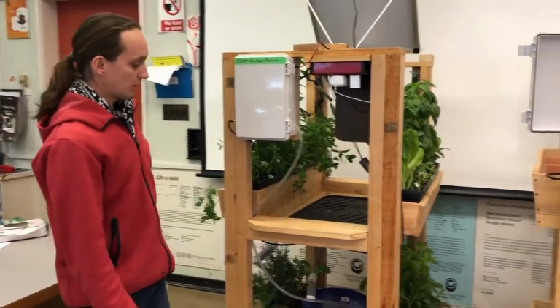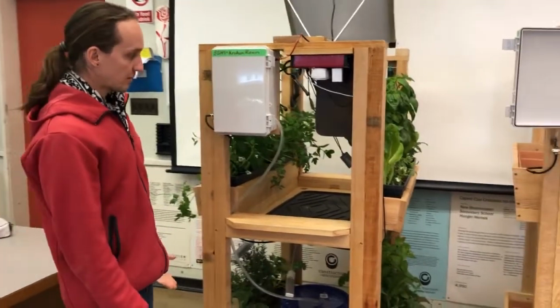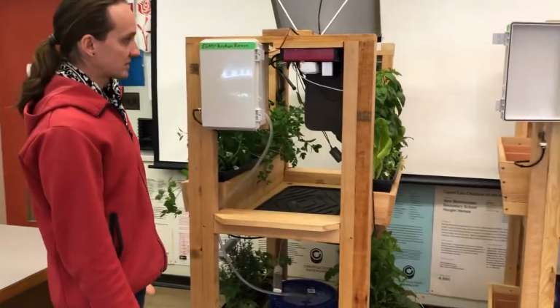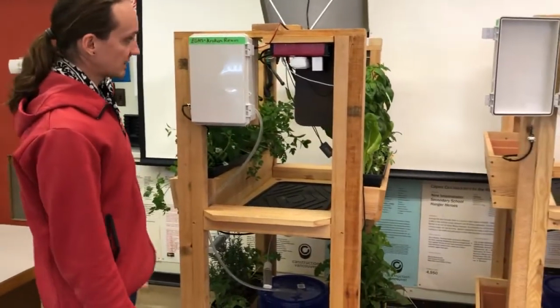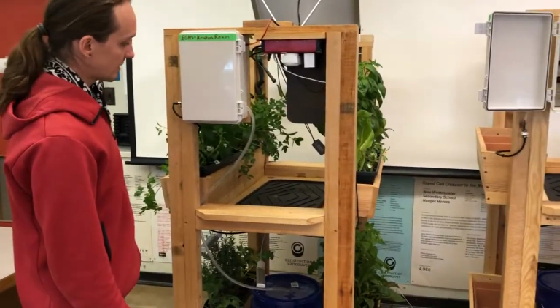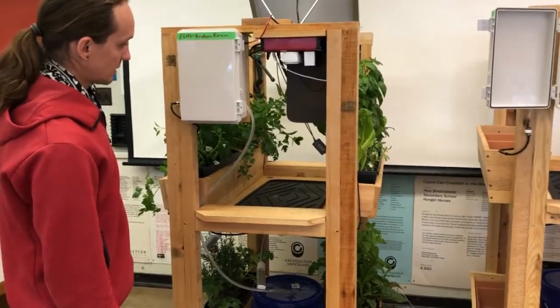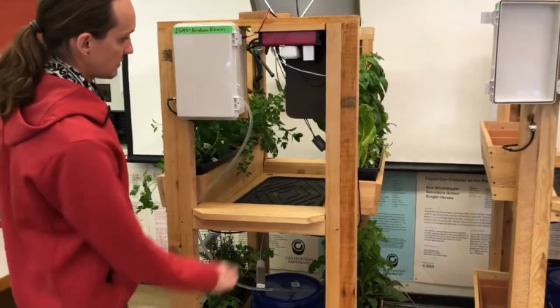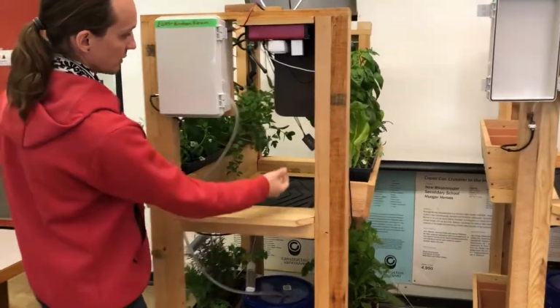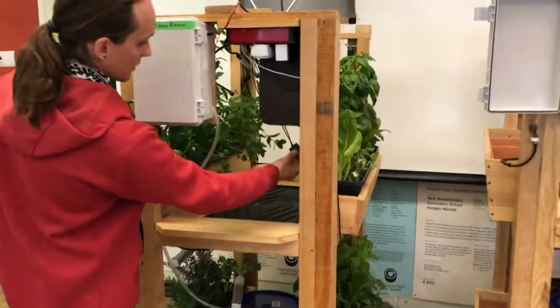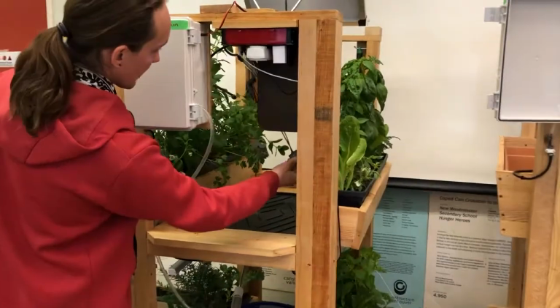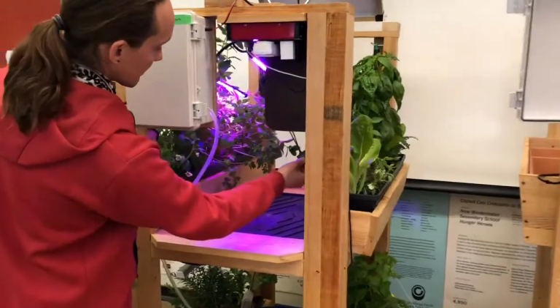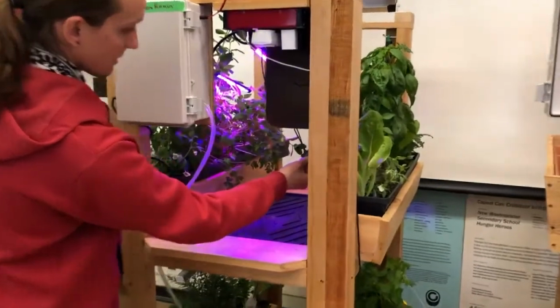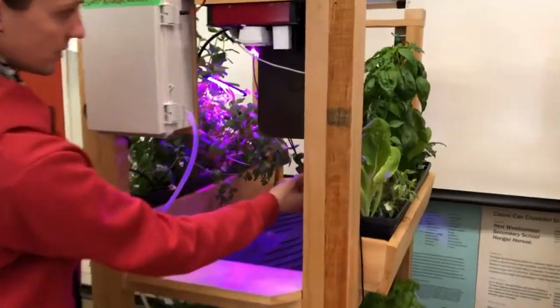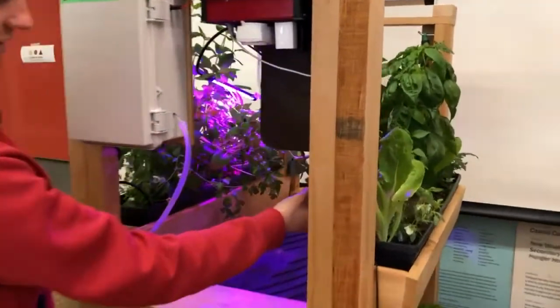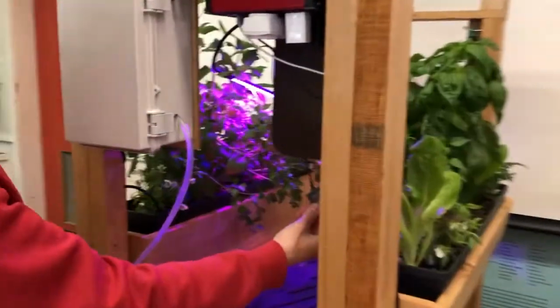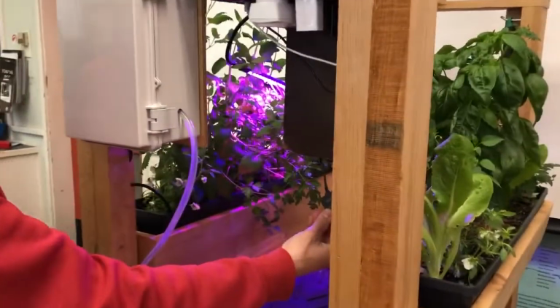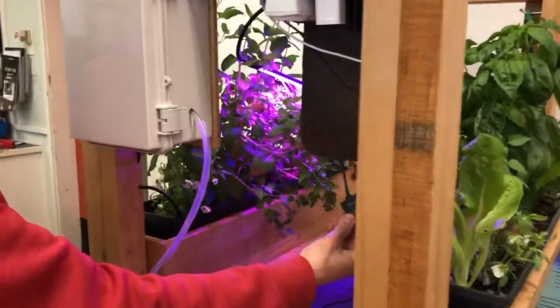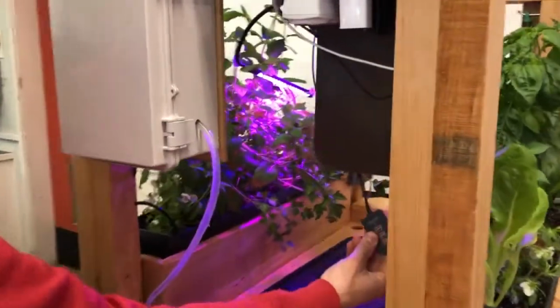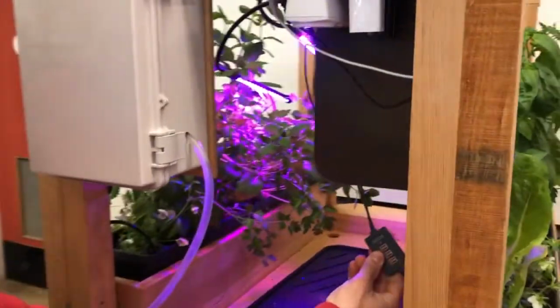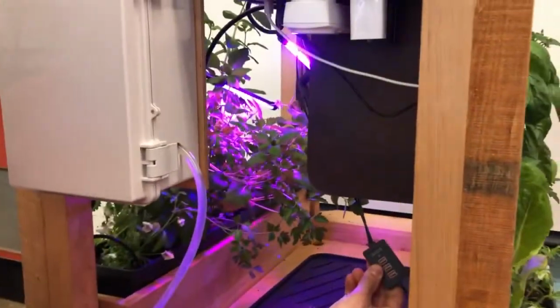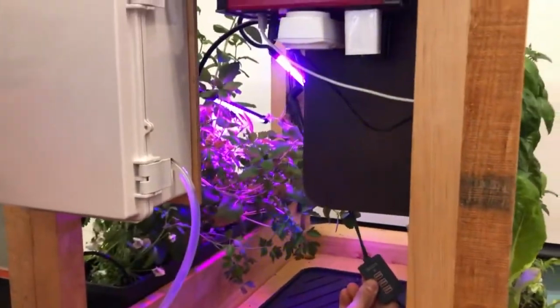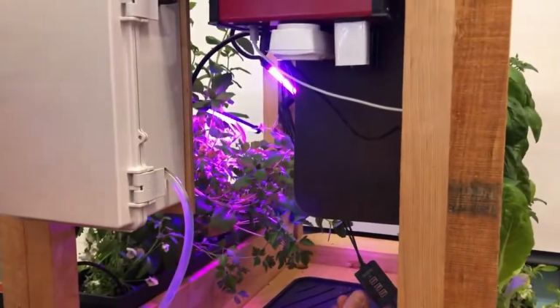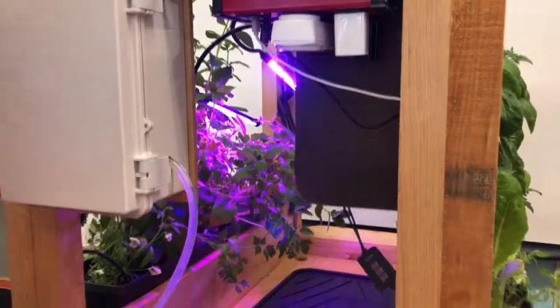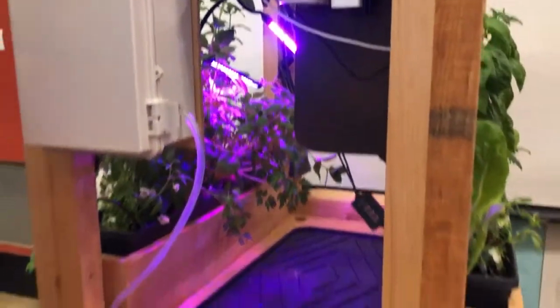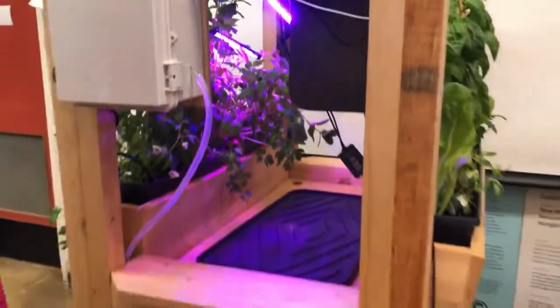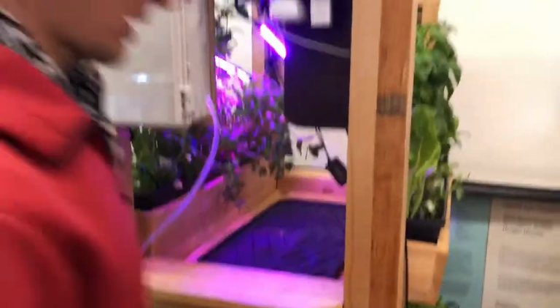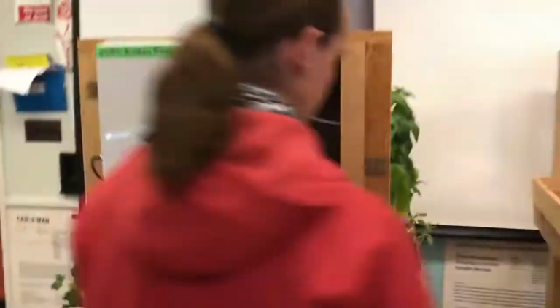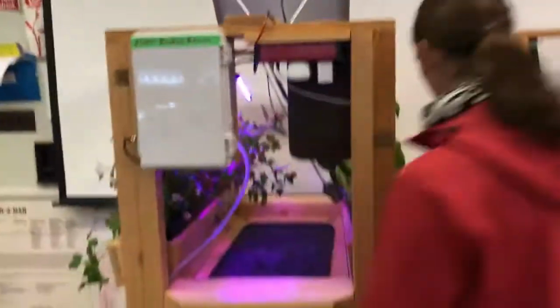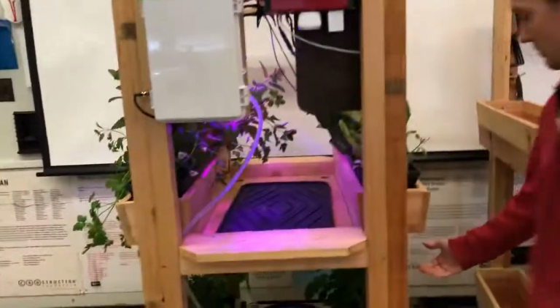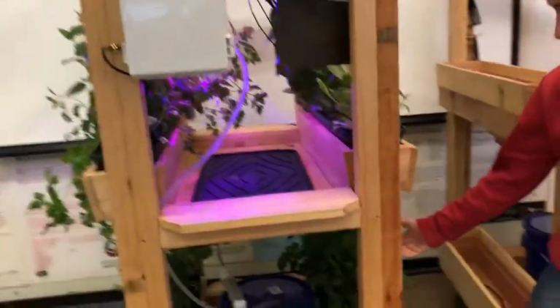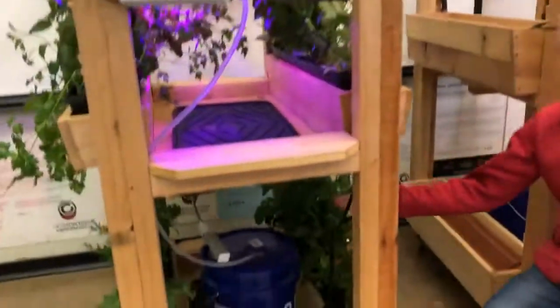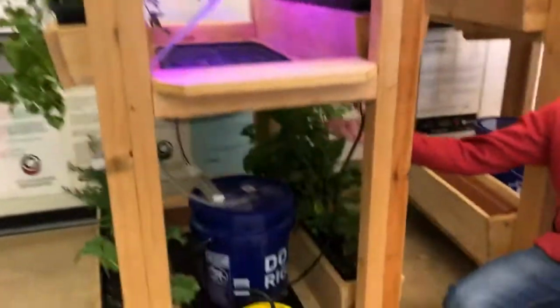Once the power is connected, we should be able to turn on the light using the remote from the light. And if you have a different type of light, your remote might be mounted underneath.